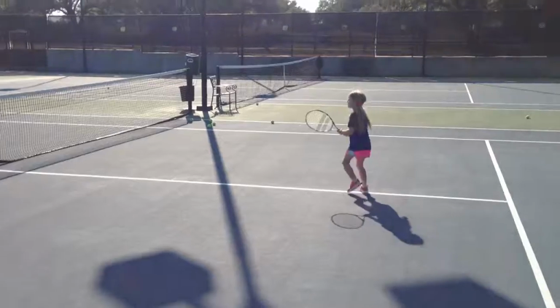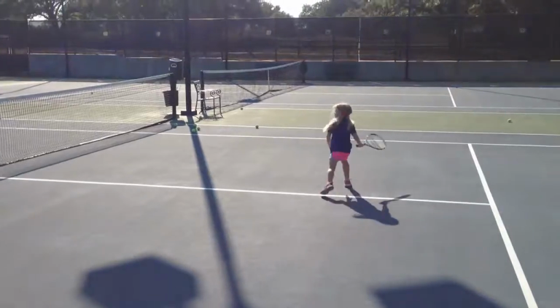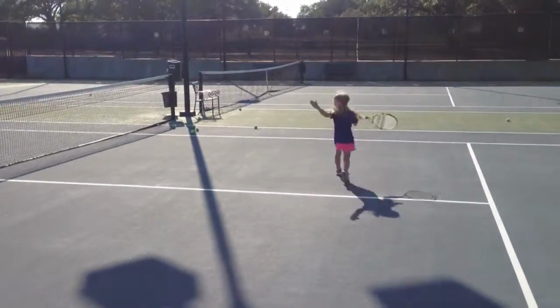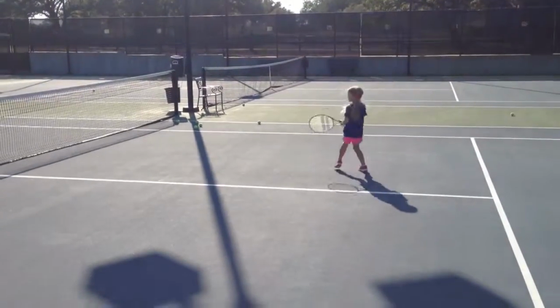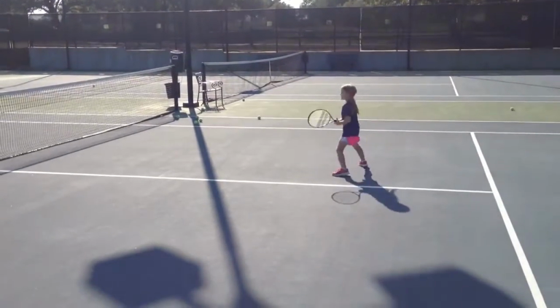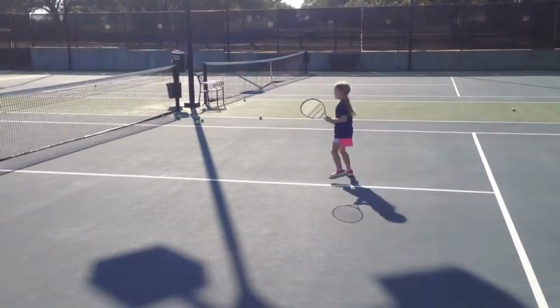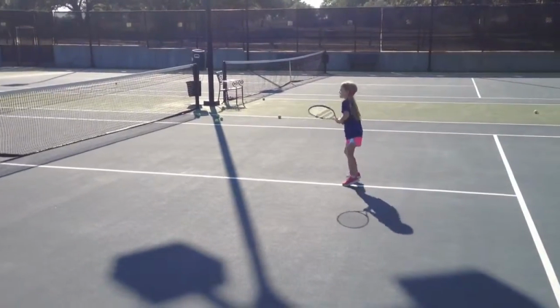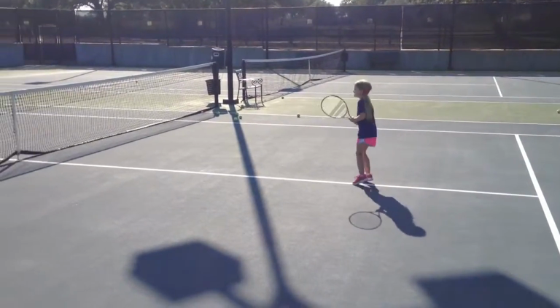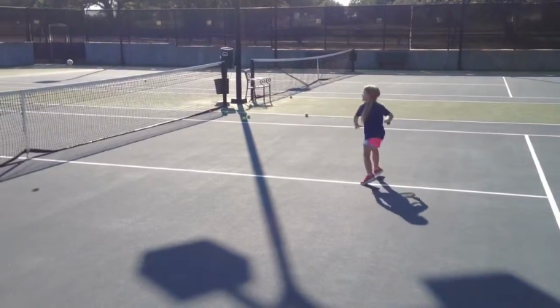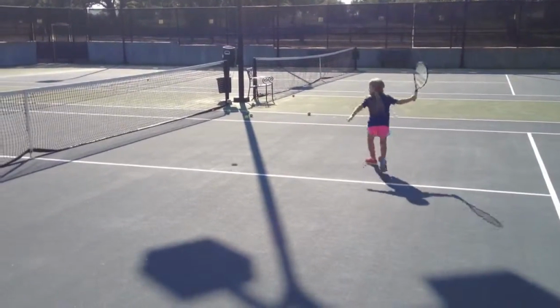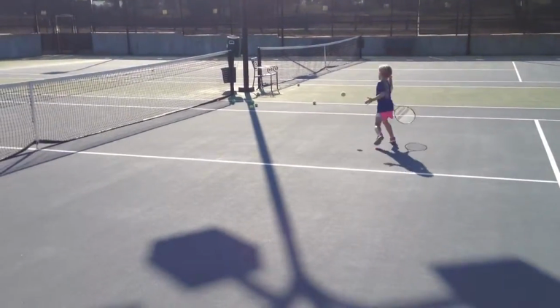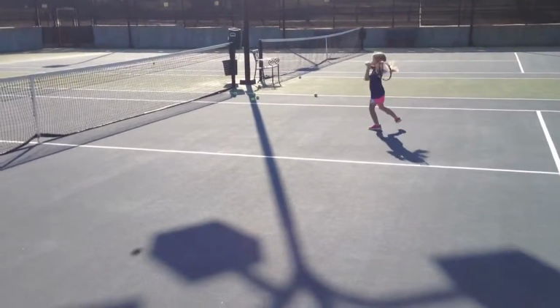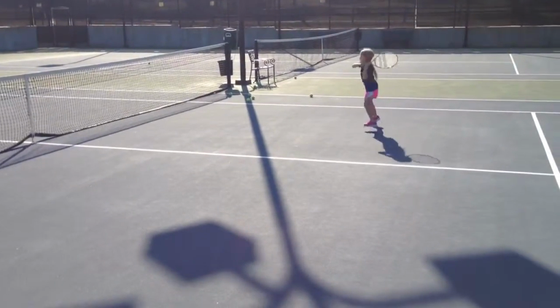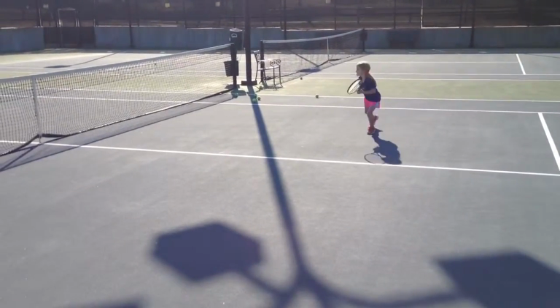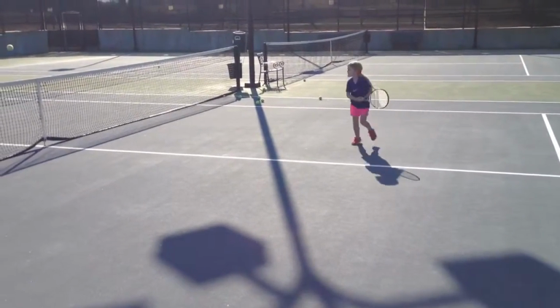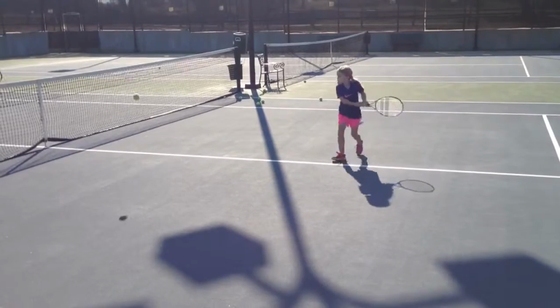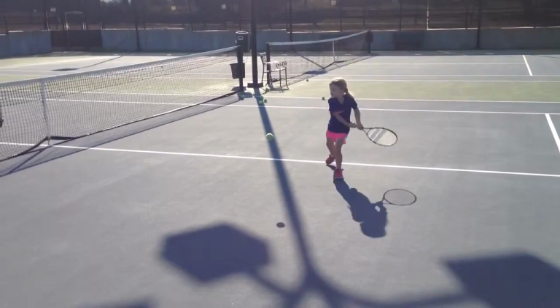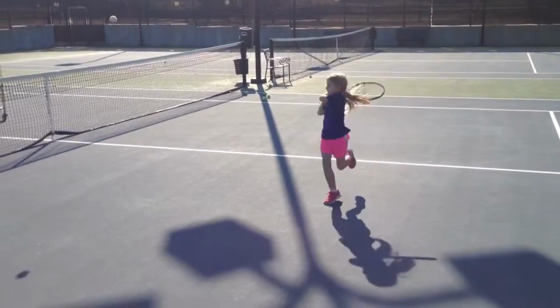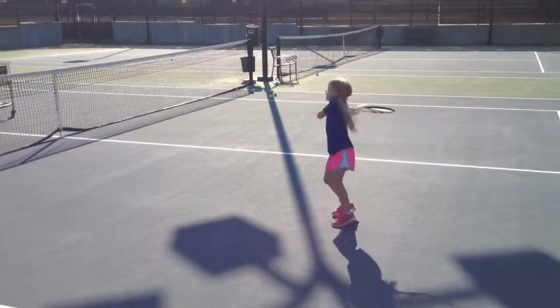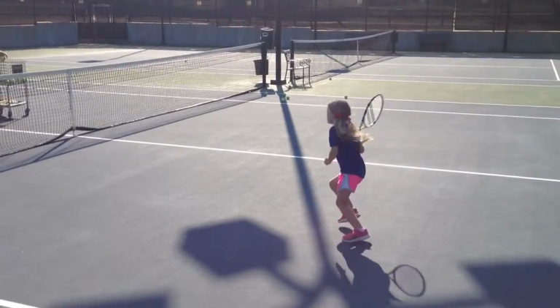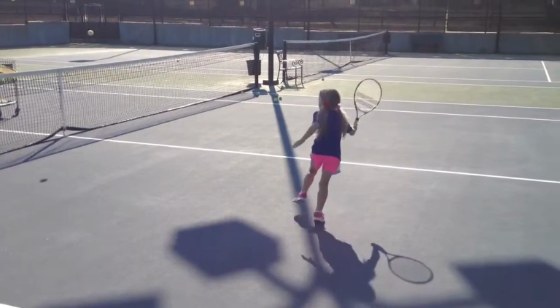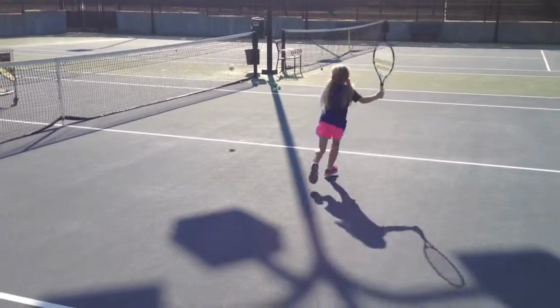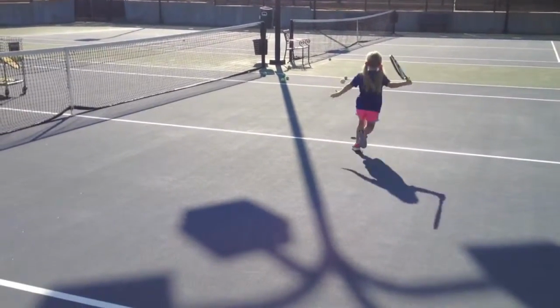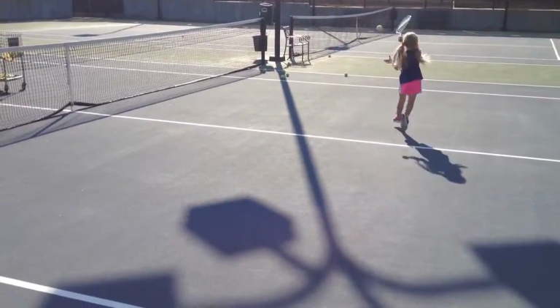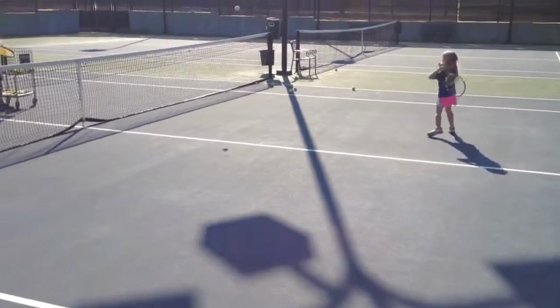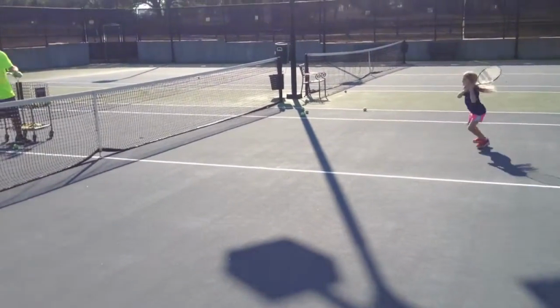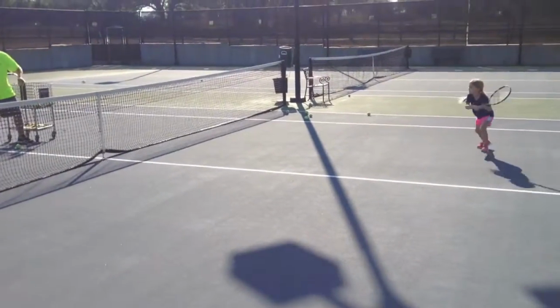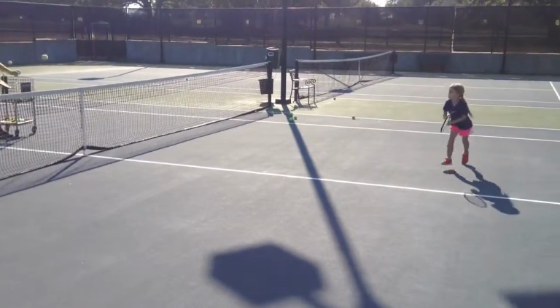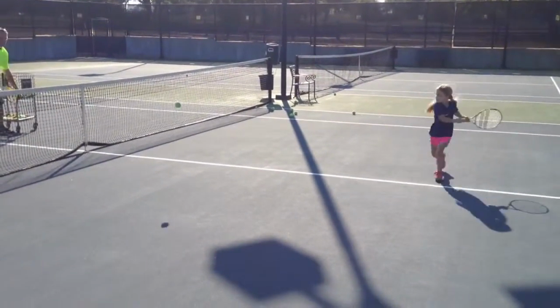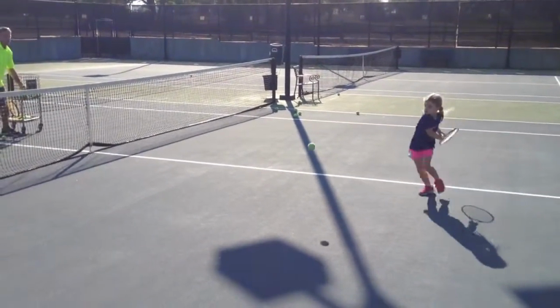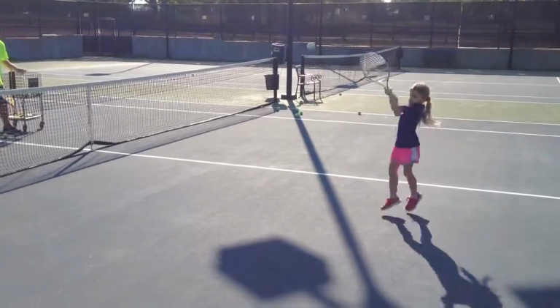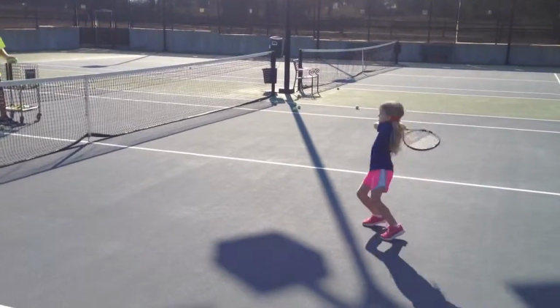Ready? Go. One. Two. Good. Go. Top one. Three. Come on. Four.